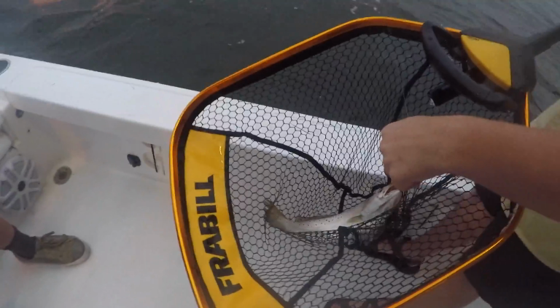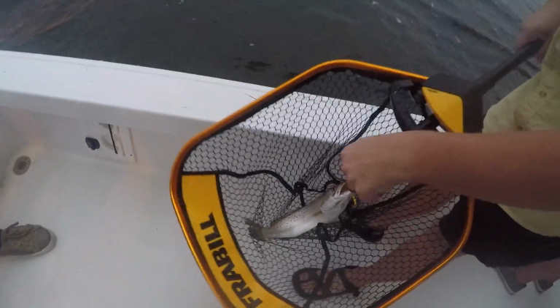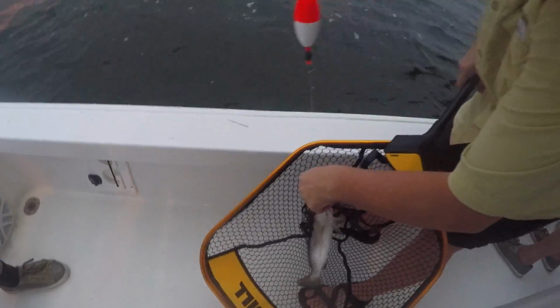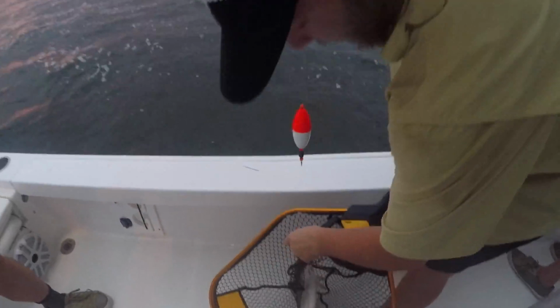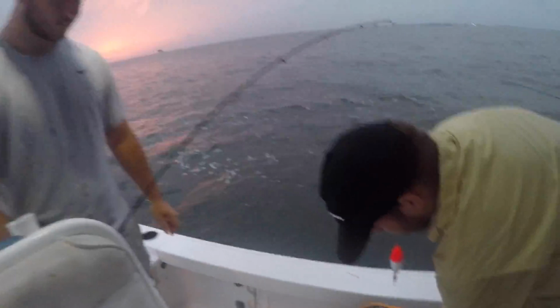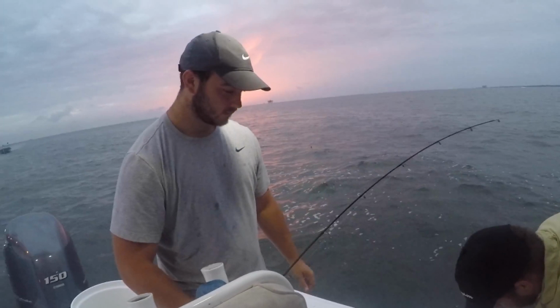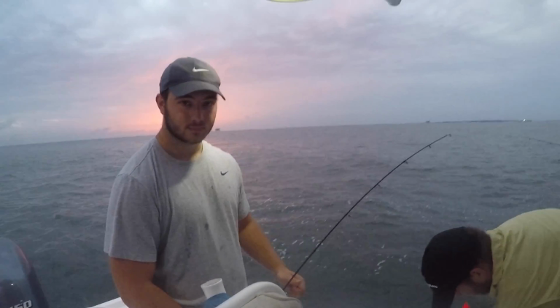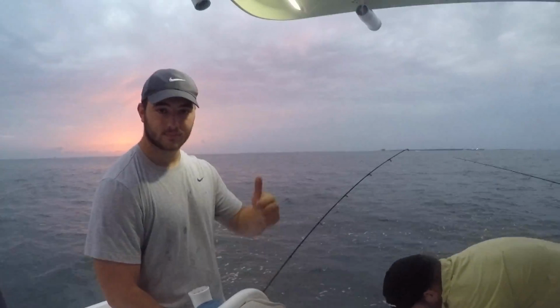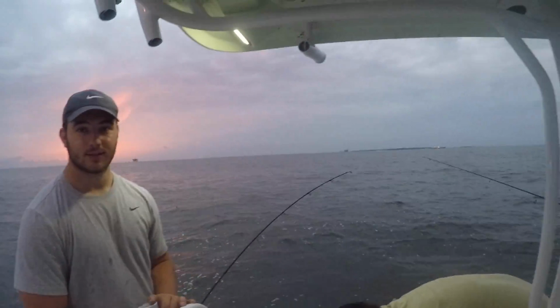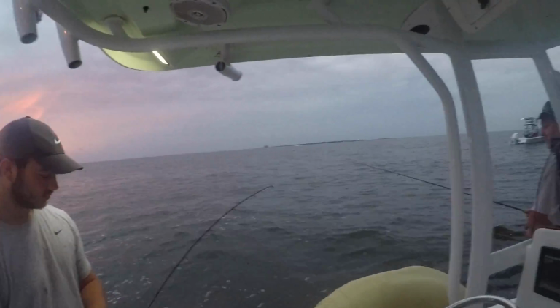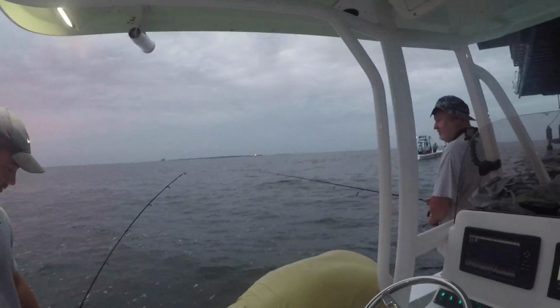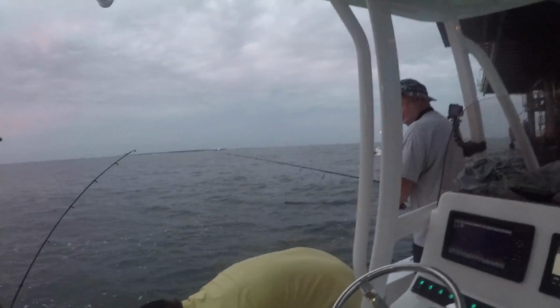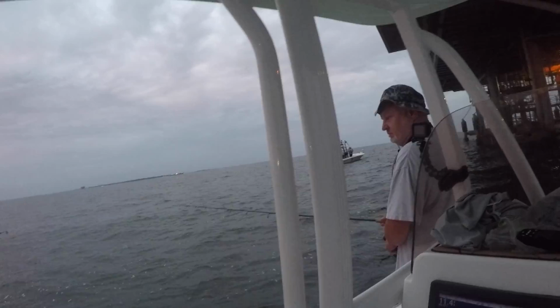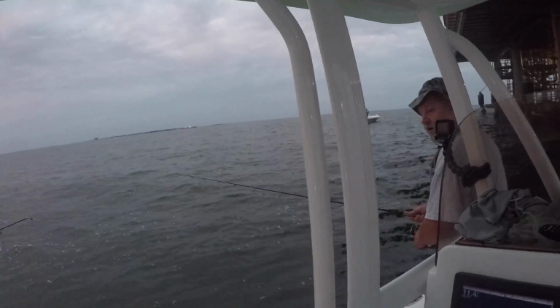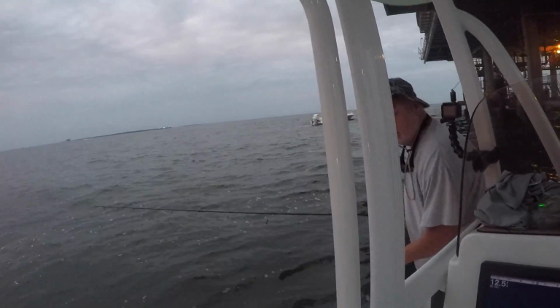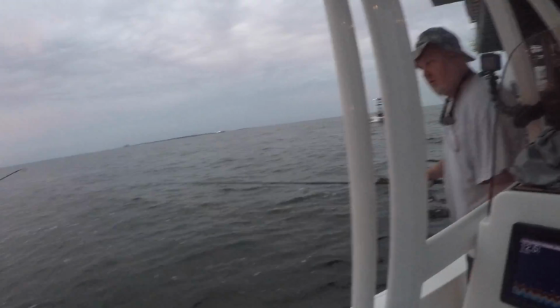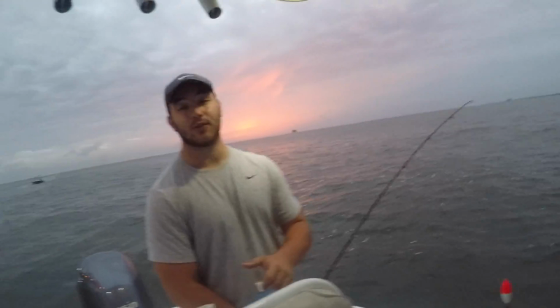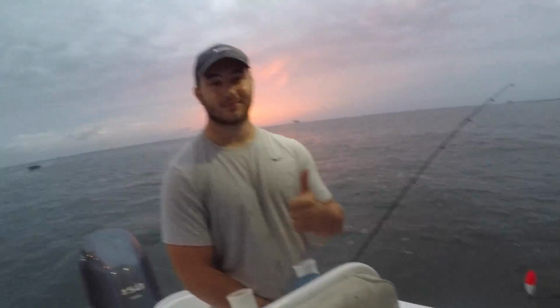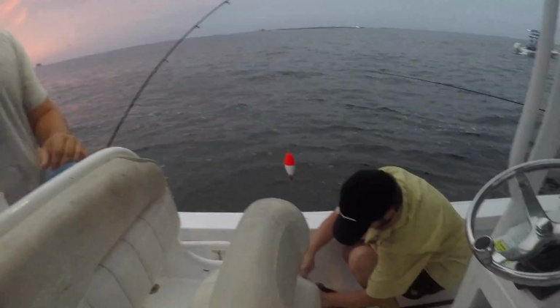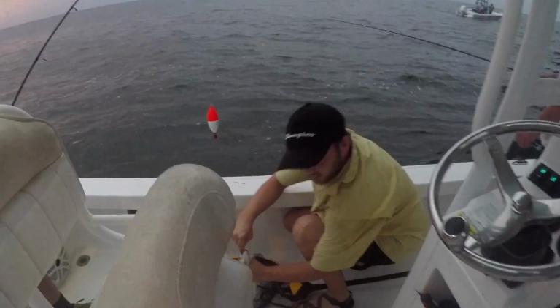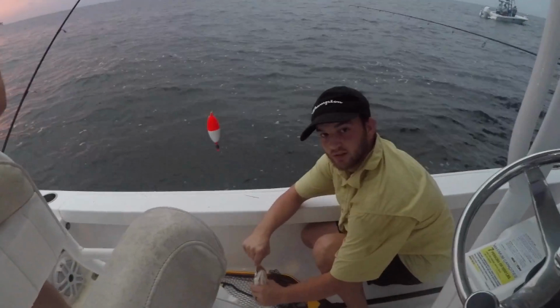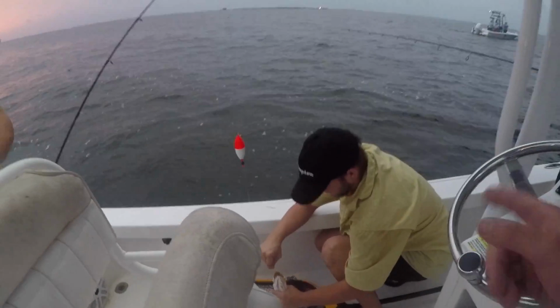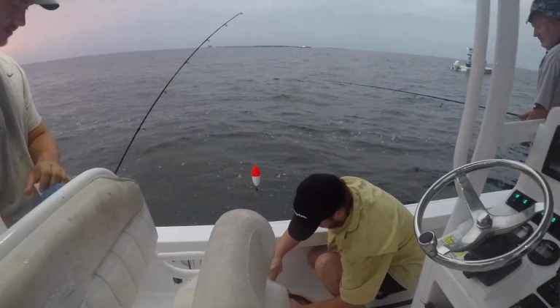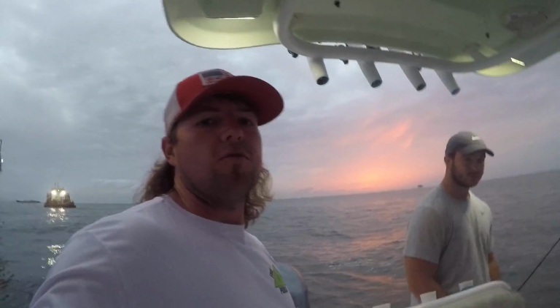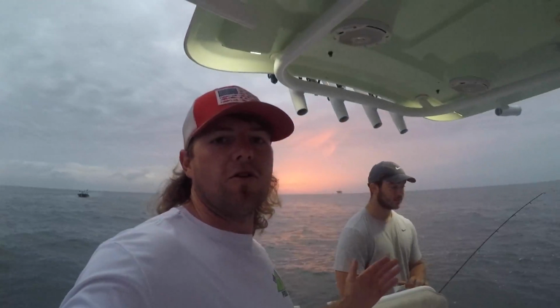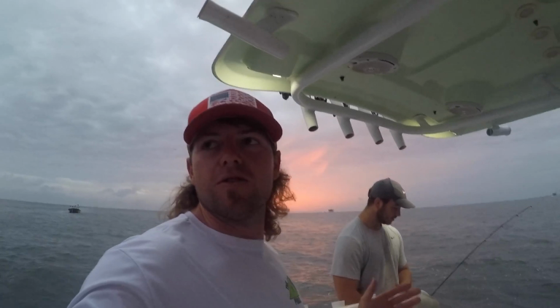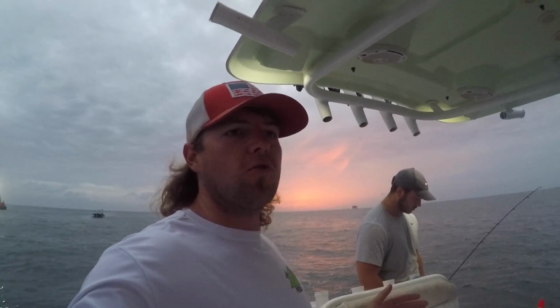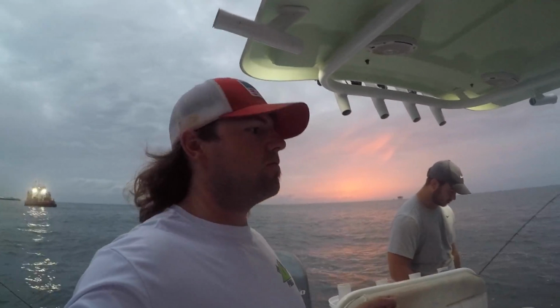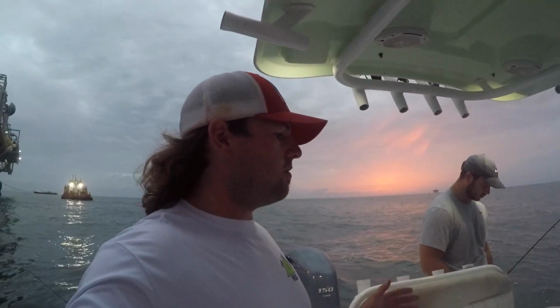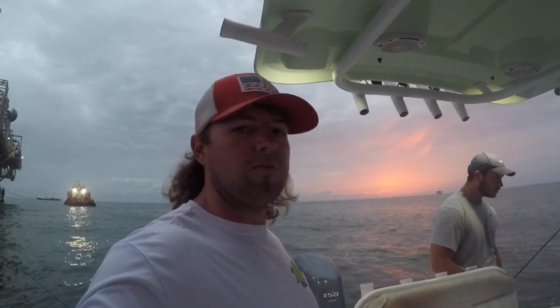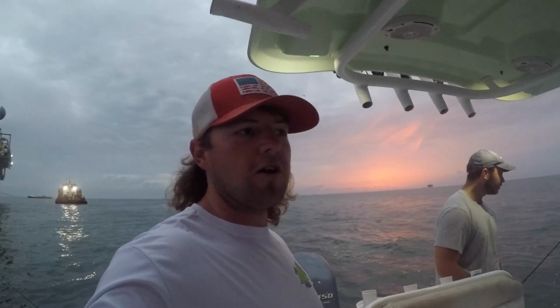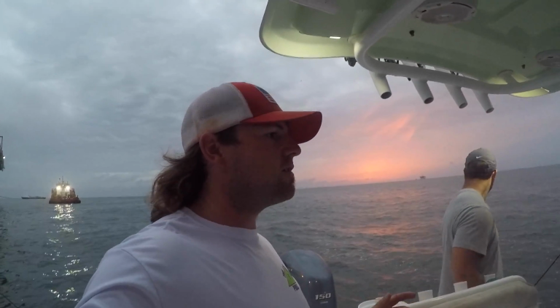We're going to call it two or three. We've got the winners of the free fishing trip on the boat with me here — Donald, Evan, and Ethan. We're out here using the slipcork. We're going to catch some speckled trout with live shrimp.